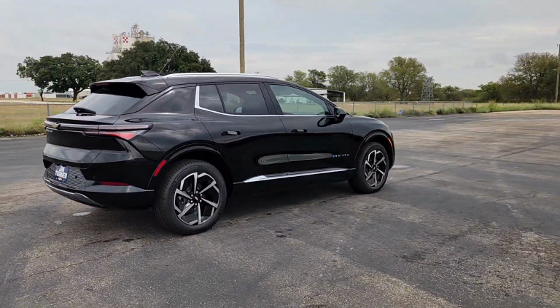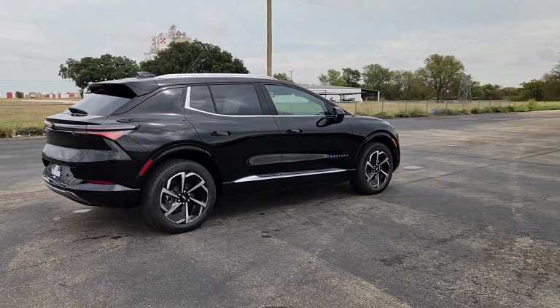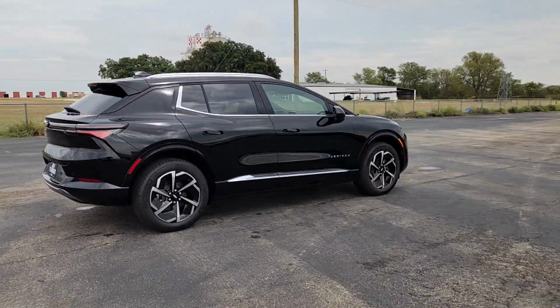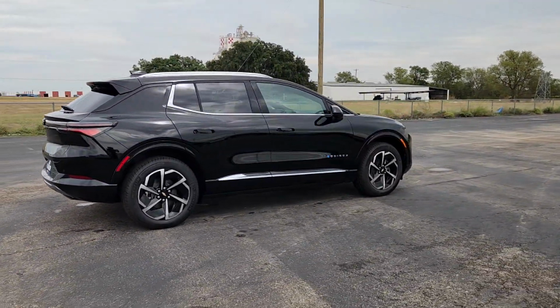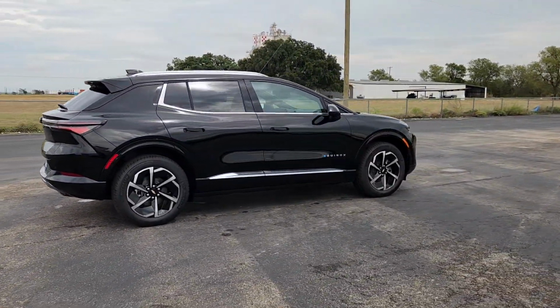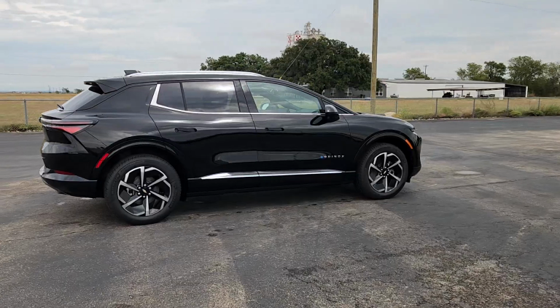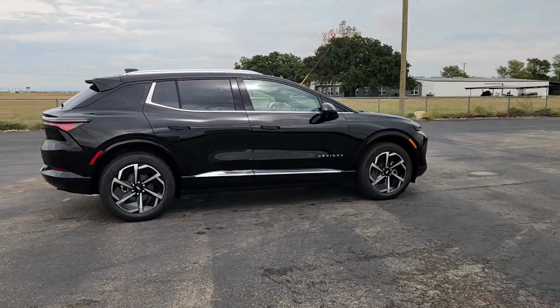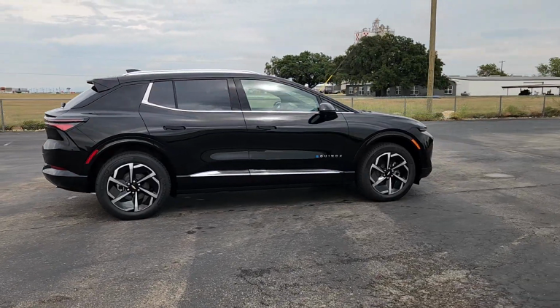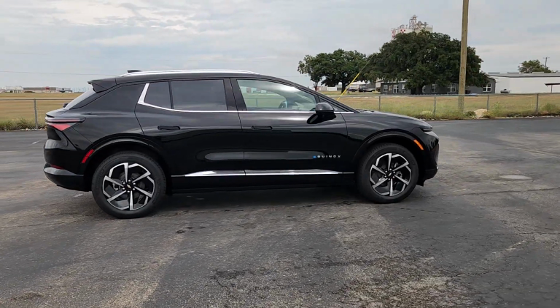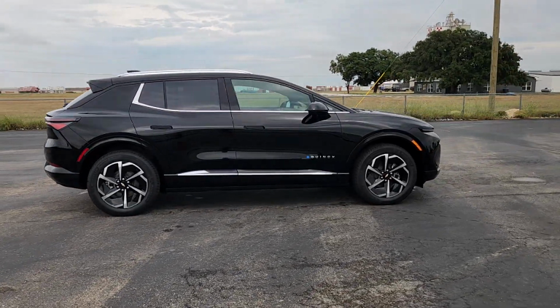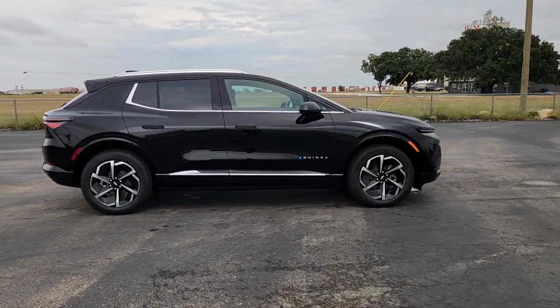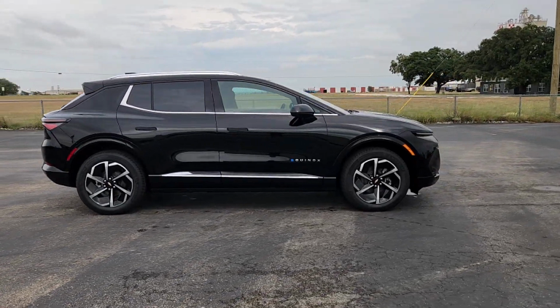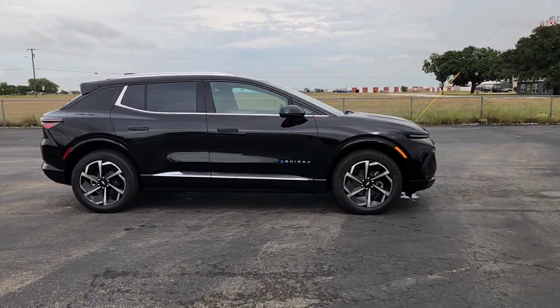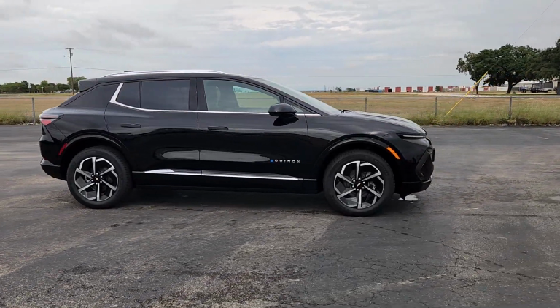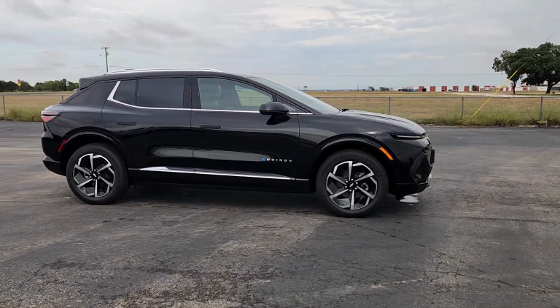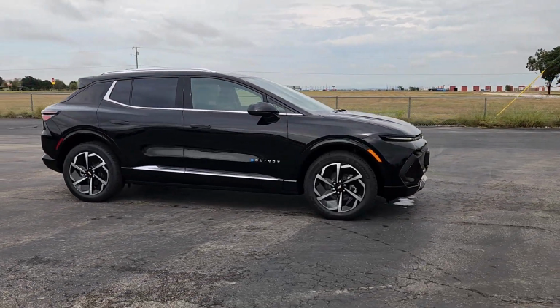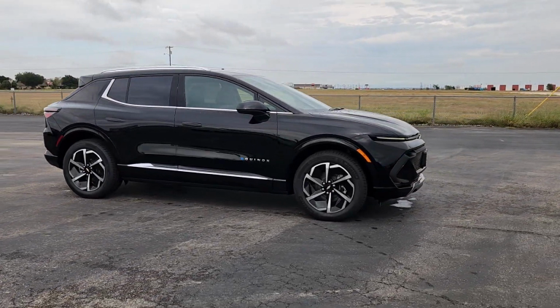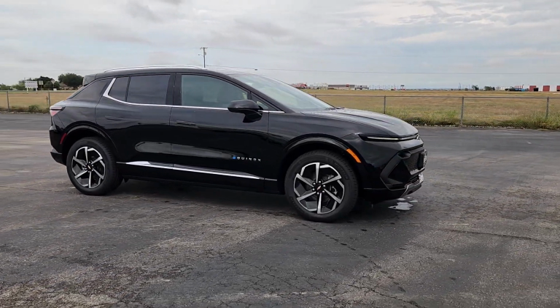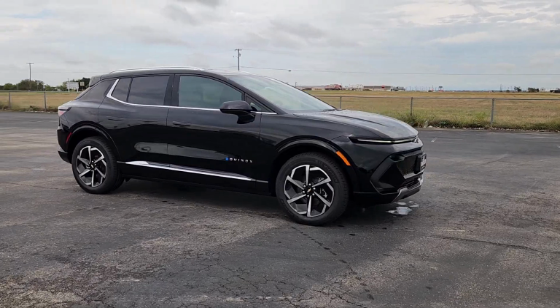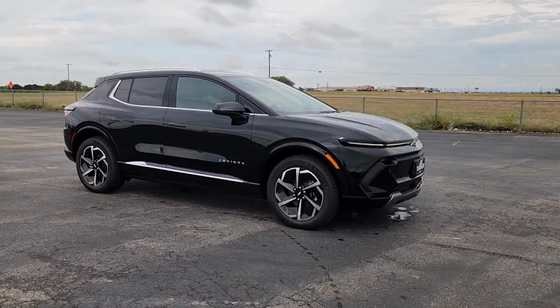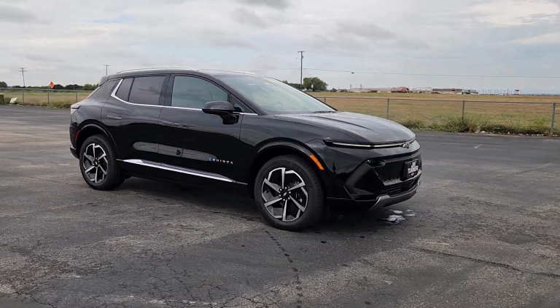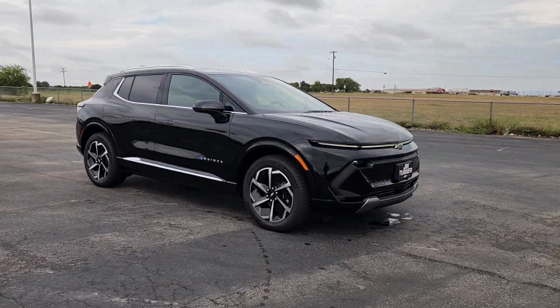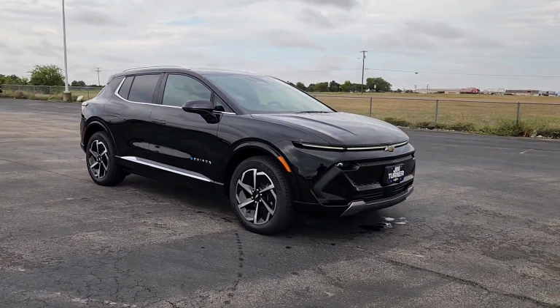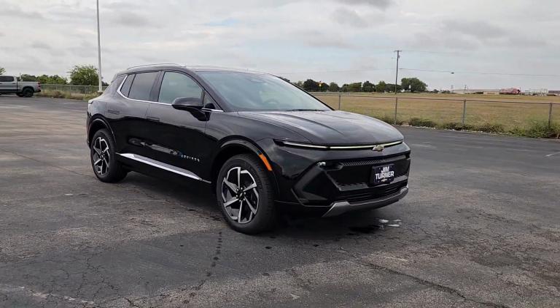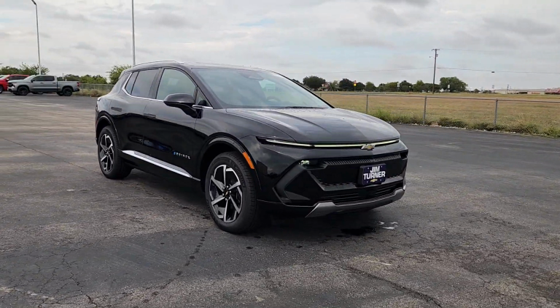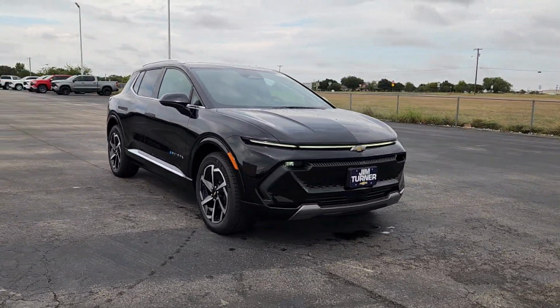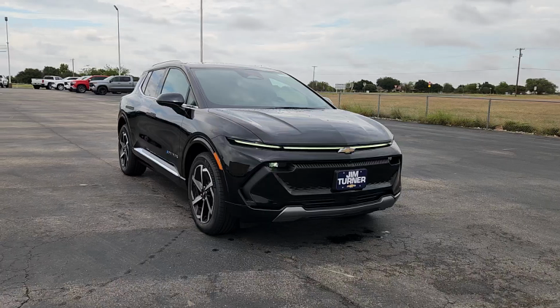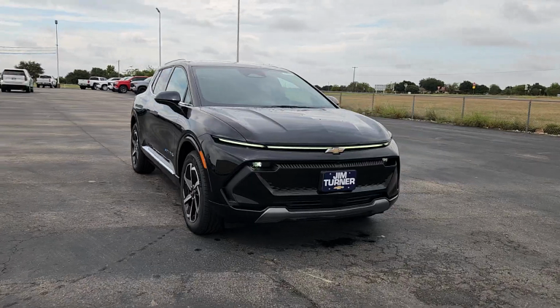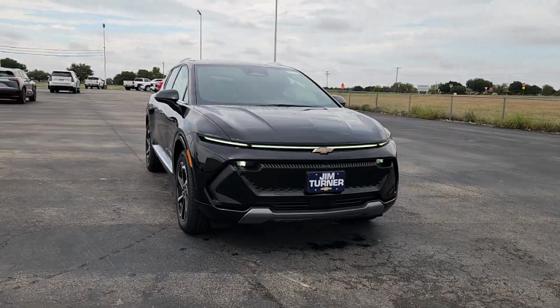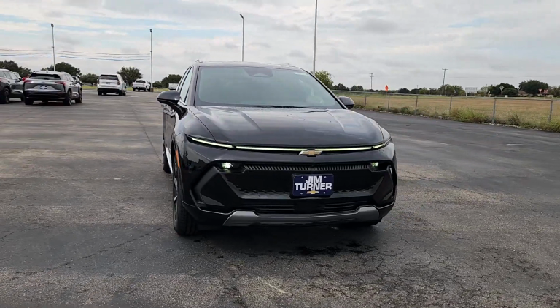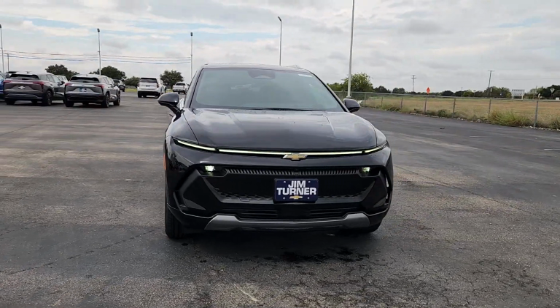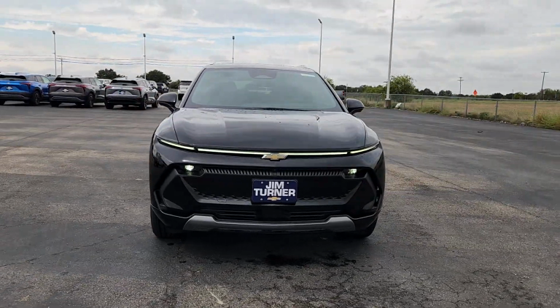Heated steering wheel, navigation system, keyless entry, all-wheel drive, power liftgate, satellite radio, heated mirrors, aluminum wheels, heated front seat, power driver seat.